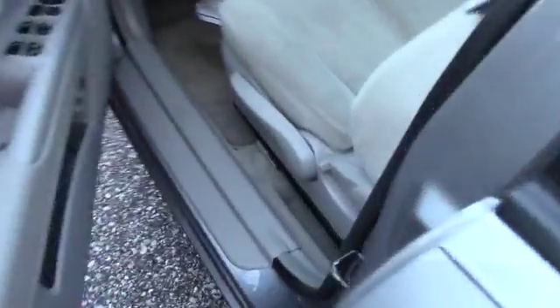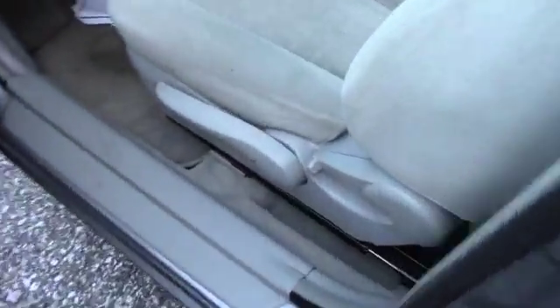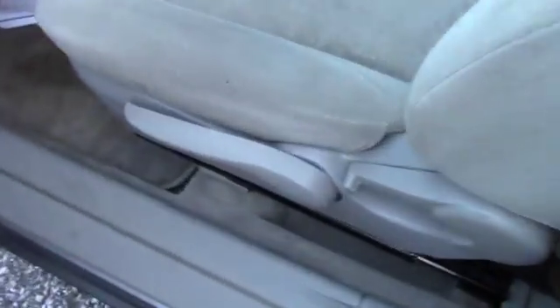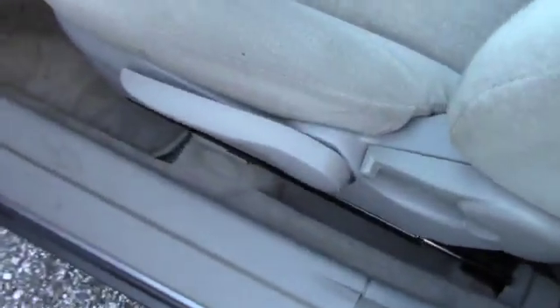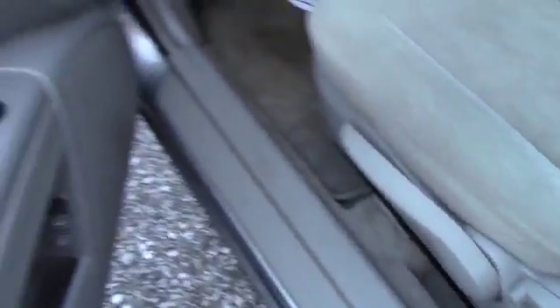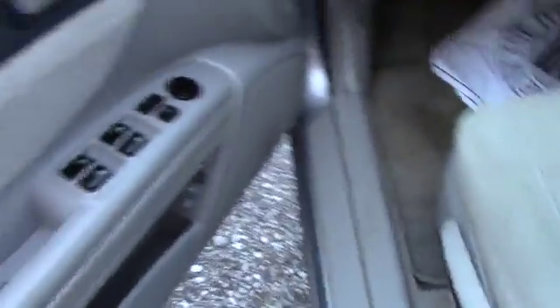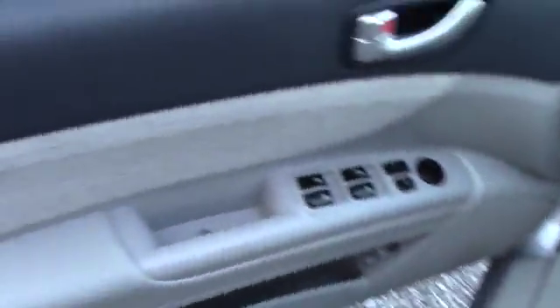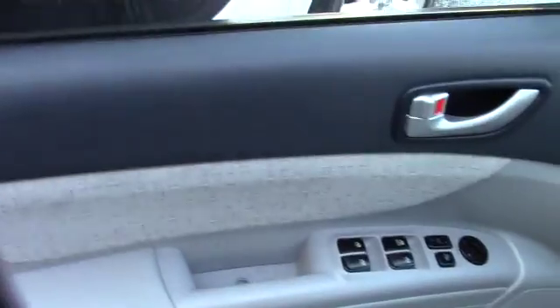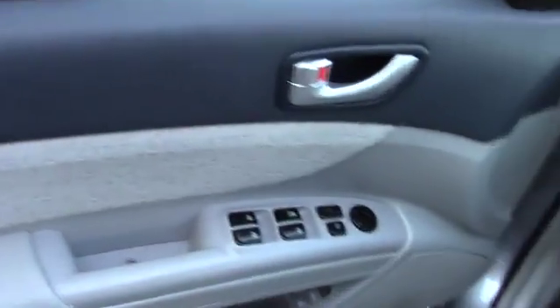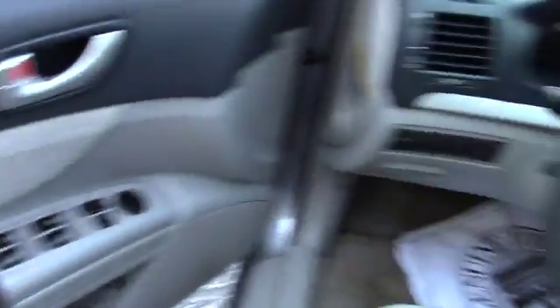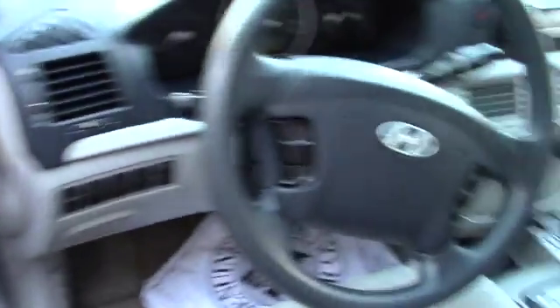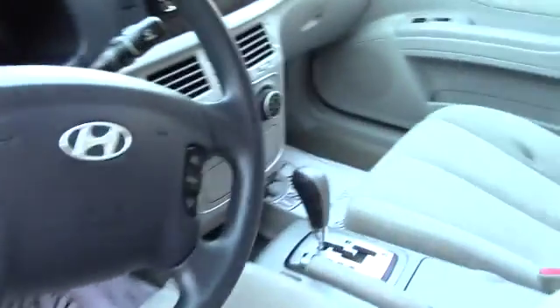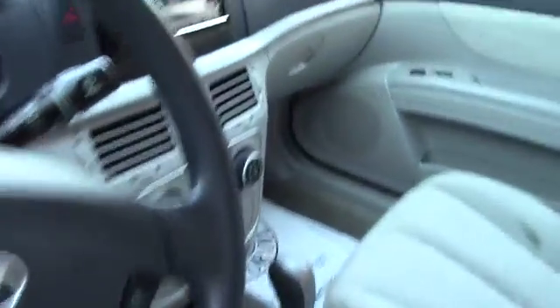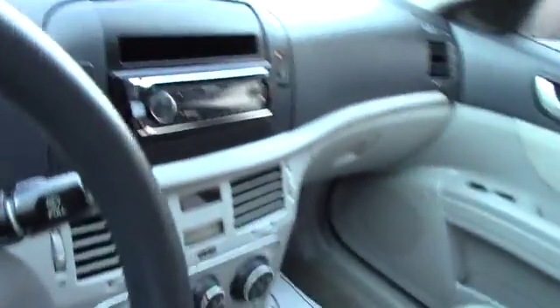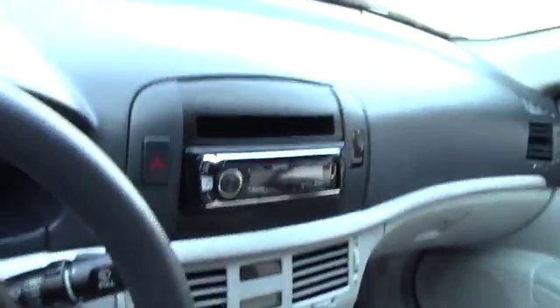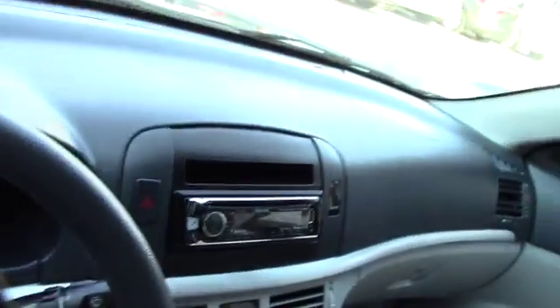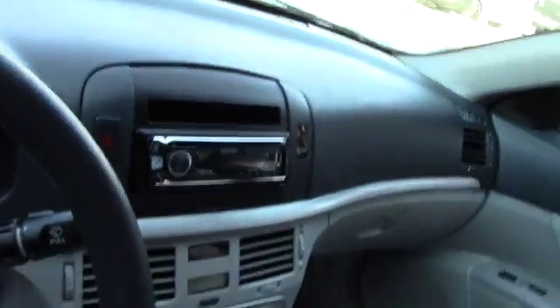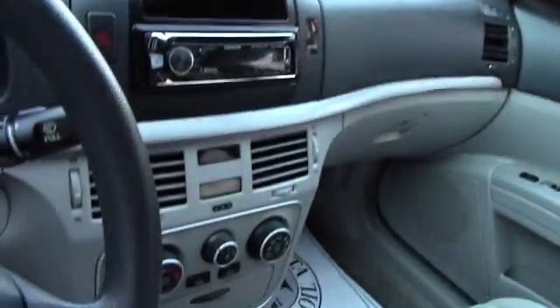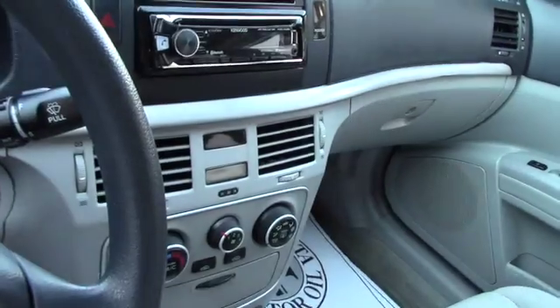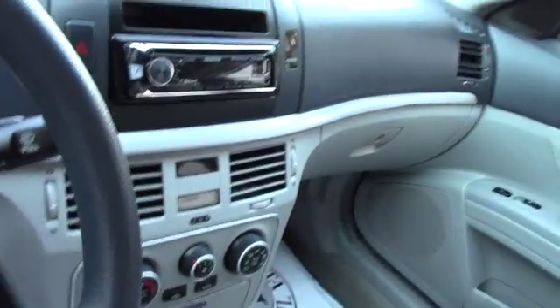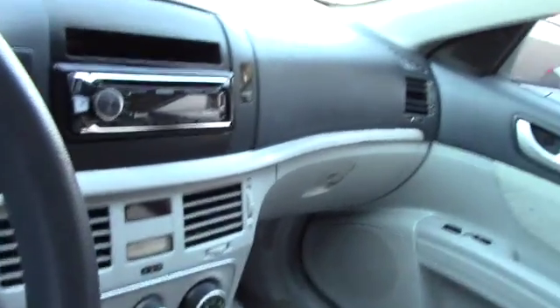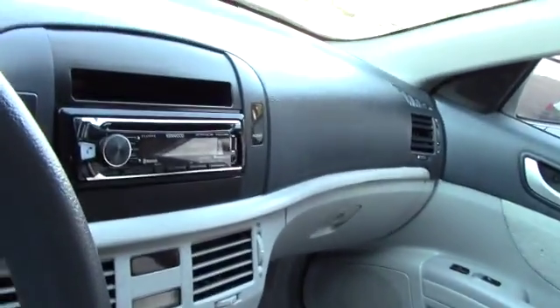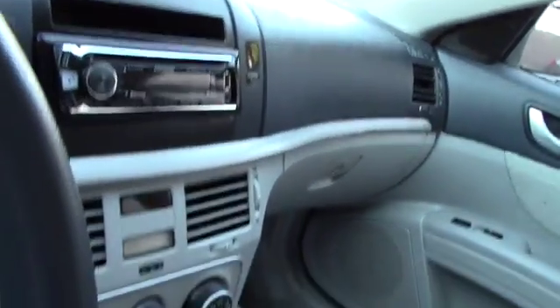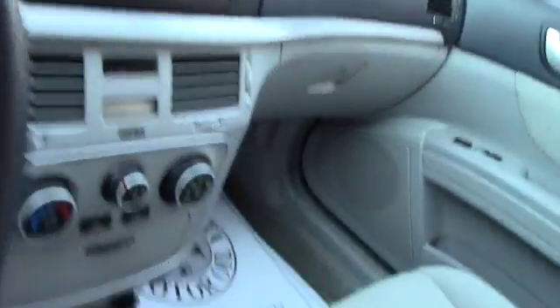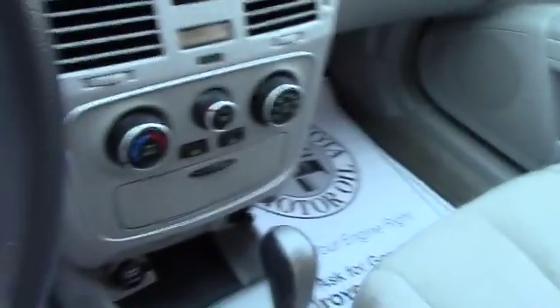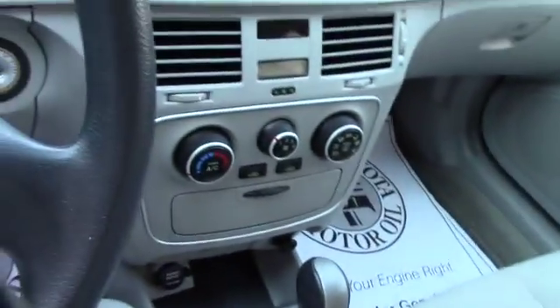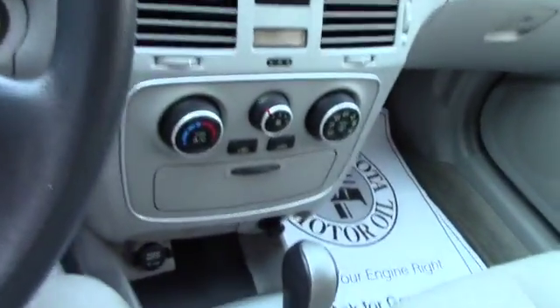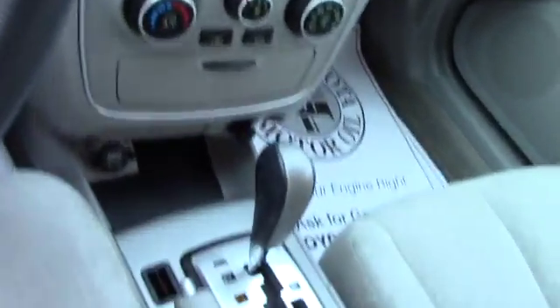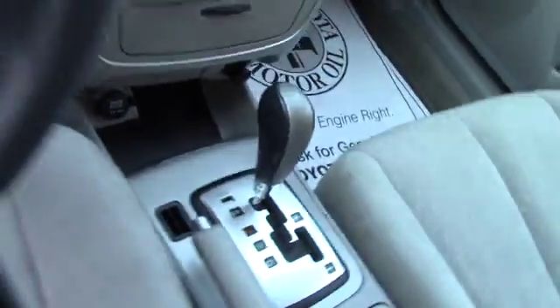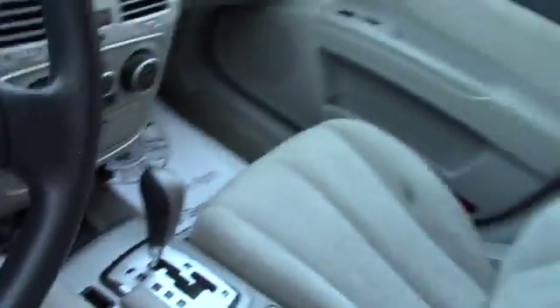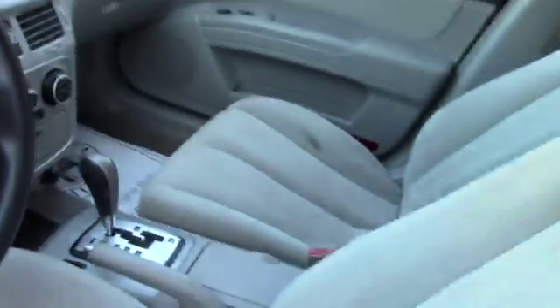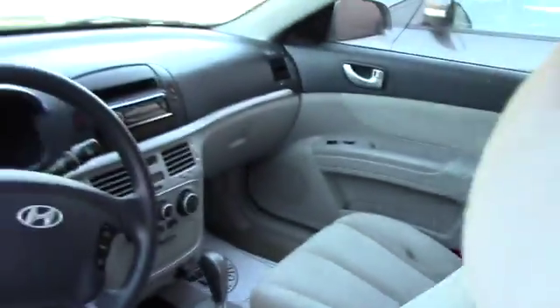Up front you do have manual adjustable seating, power locks, power windows, and power mirrors. You've got the standard AM/FM/CD player — it does actually have an aftermarket head unit in it. You've got all your easy-to-use climate controls and then you have your hands-free cruise control options there on the steering wheel.